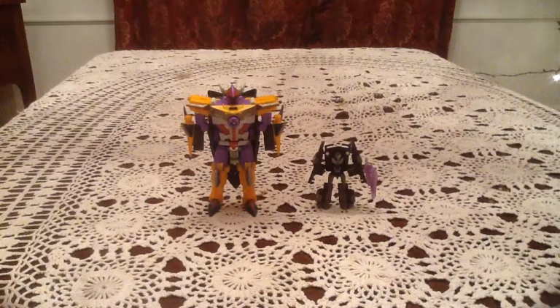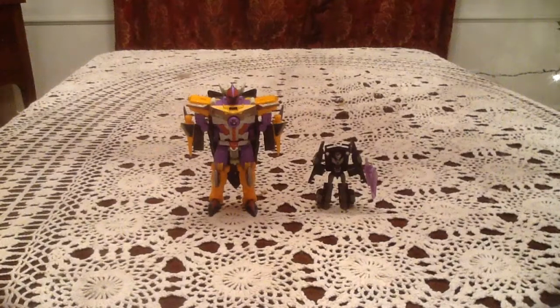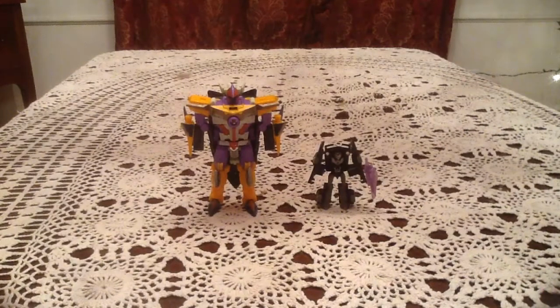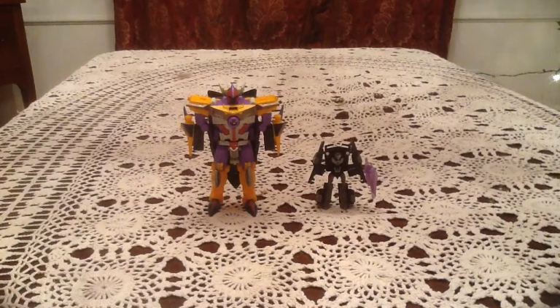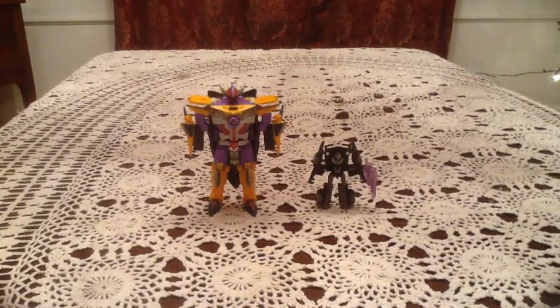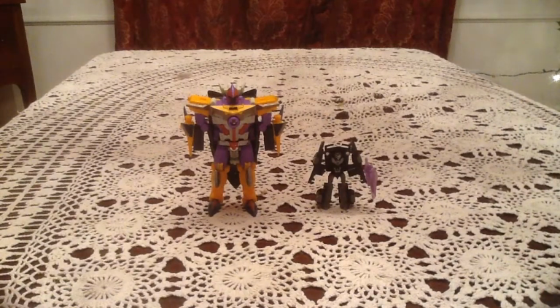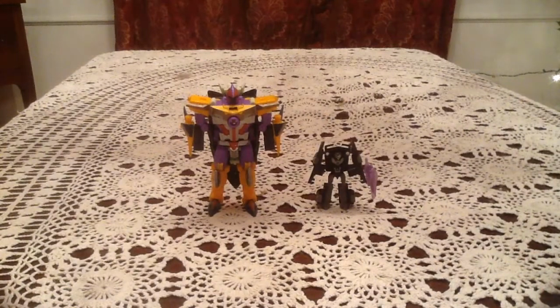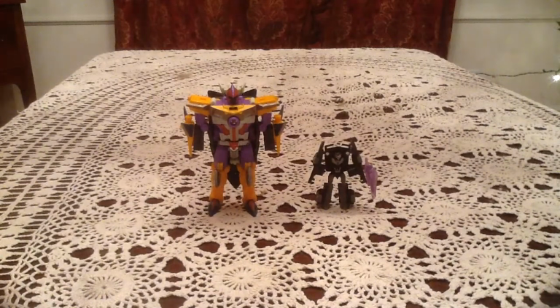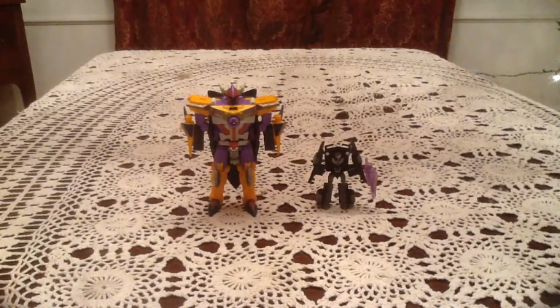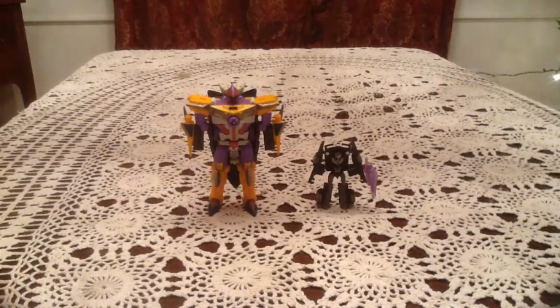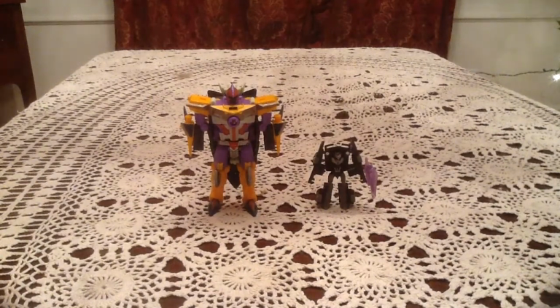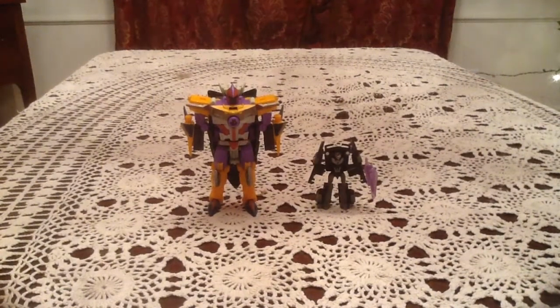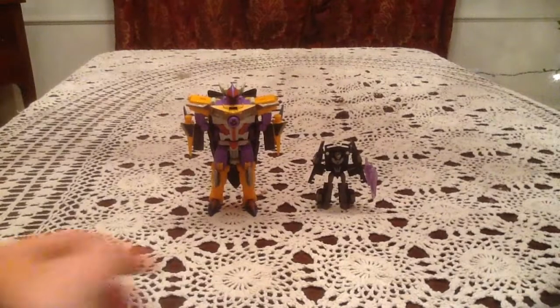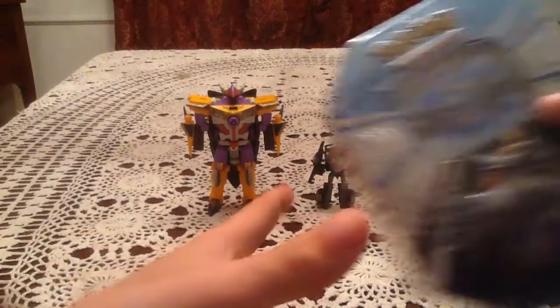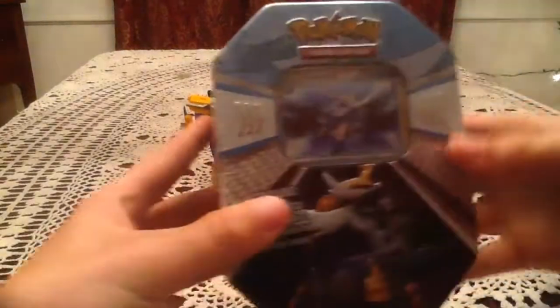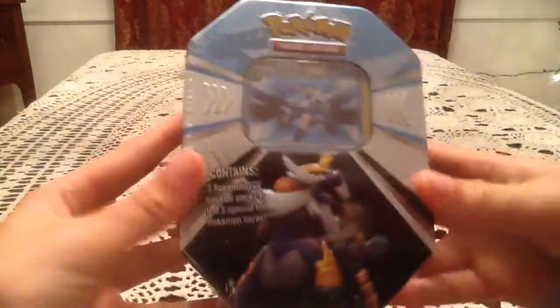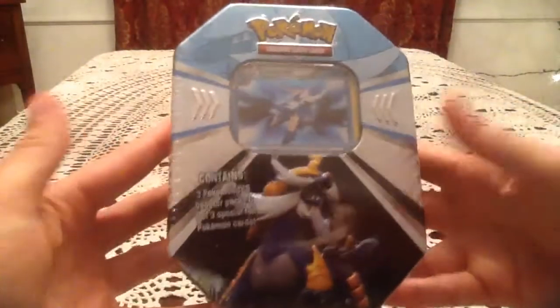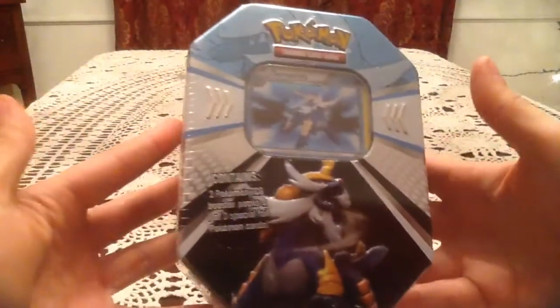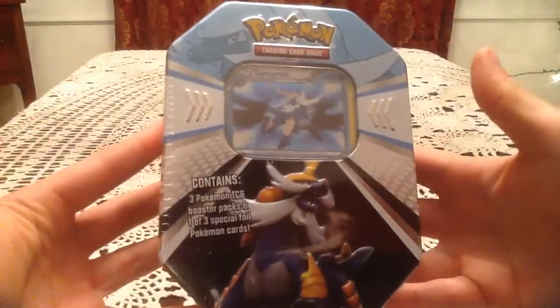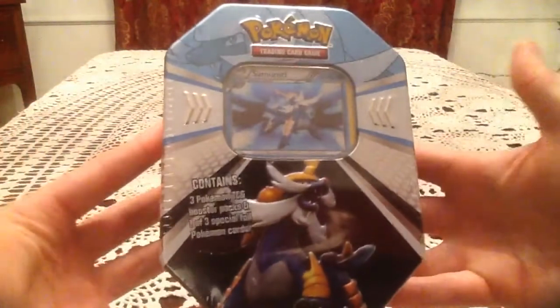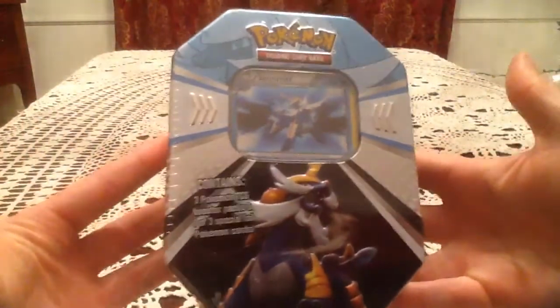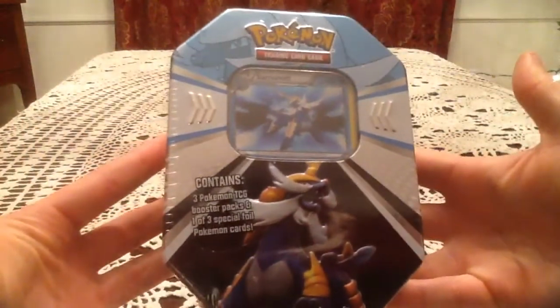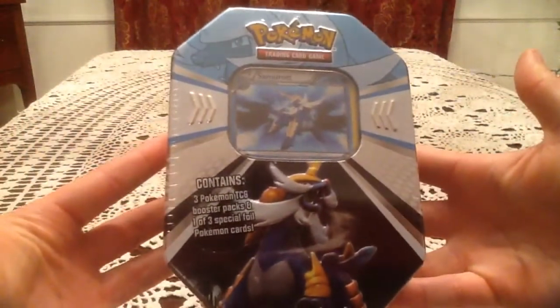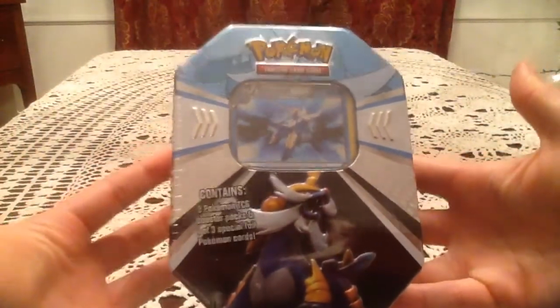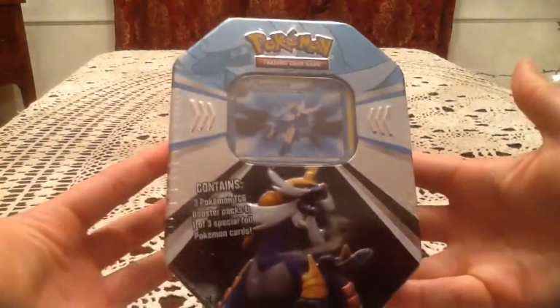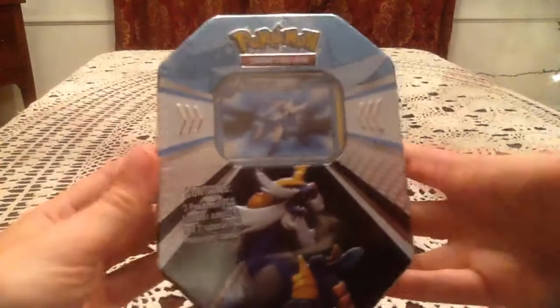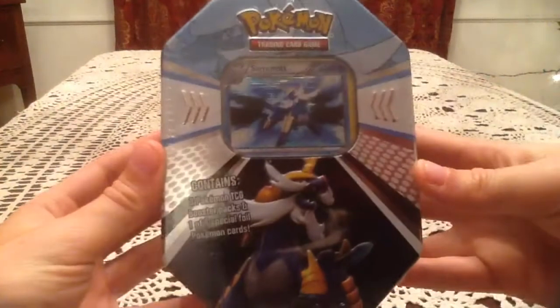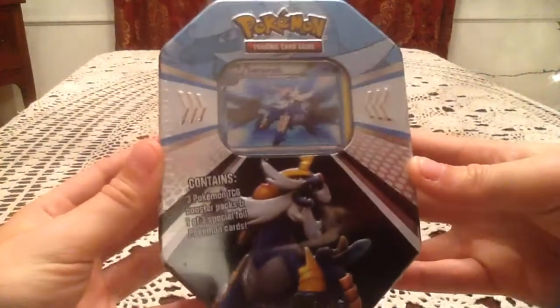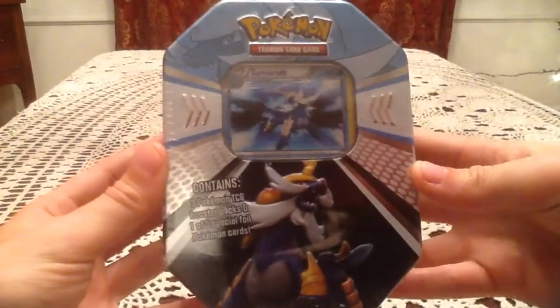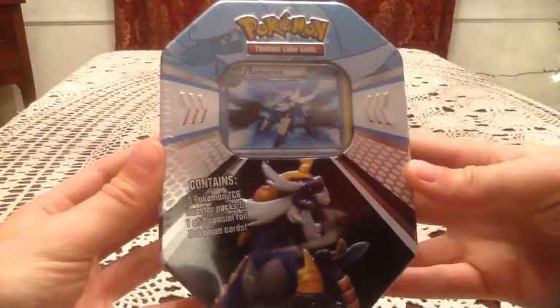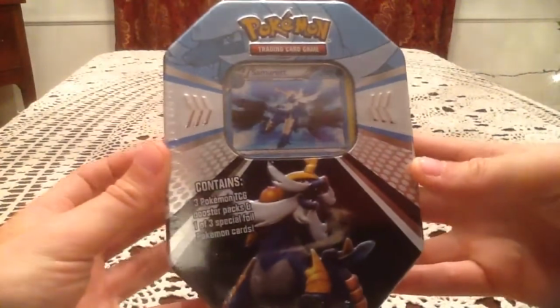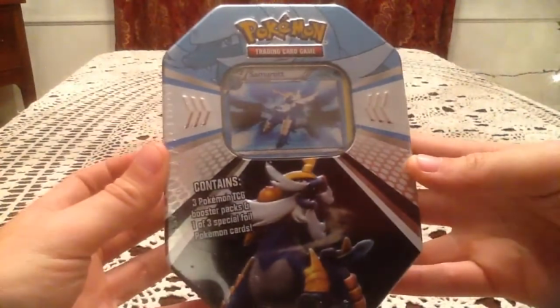Hello everyone, this is Gotta Transform'em All. Today I have another Samurai tin opening. This is yet another tin that I got from a local Walgreens.